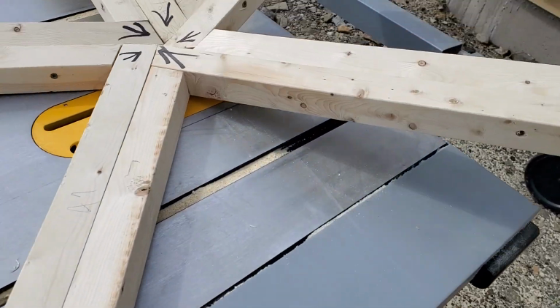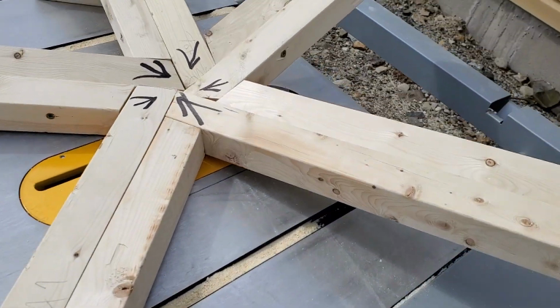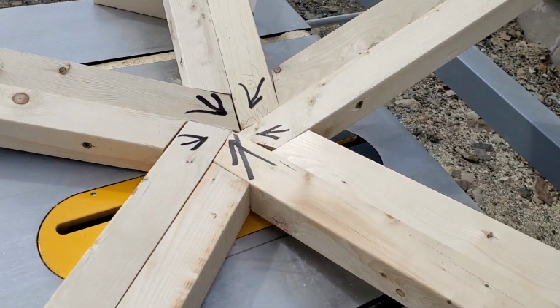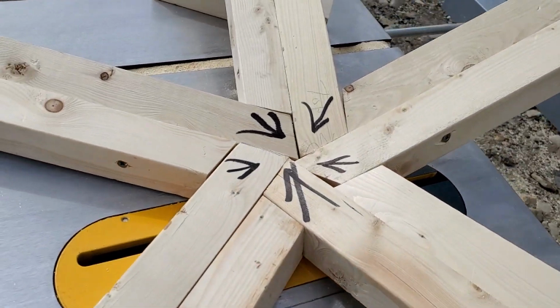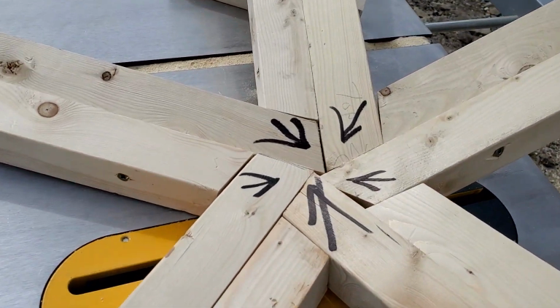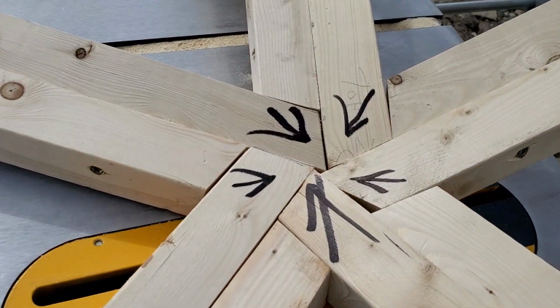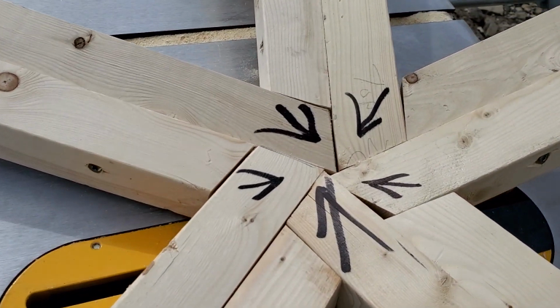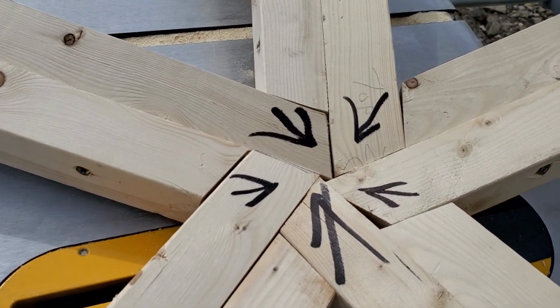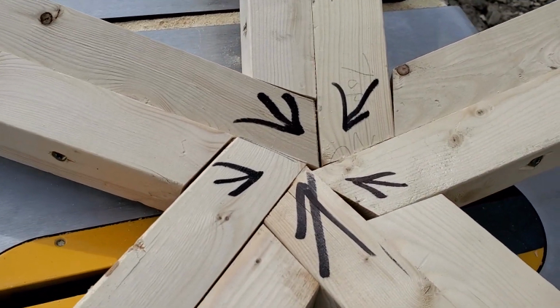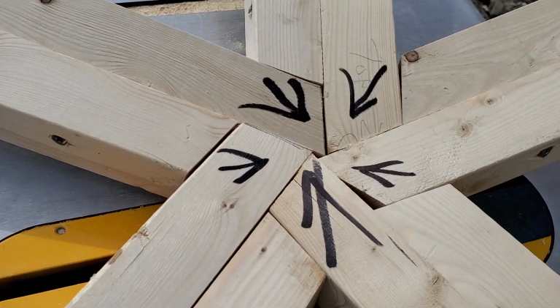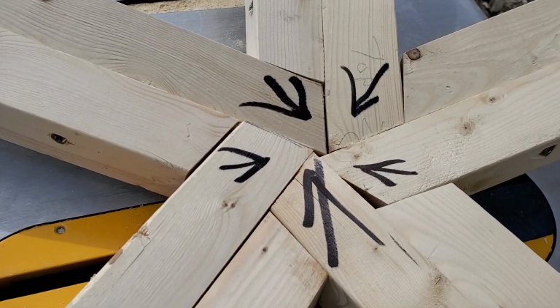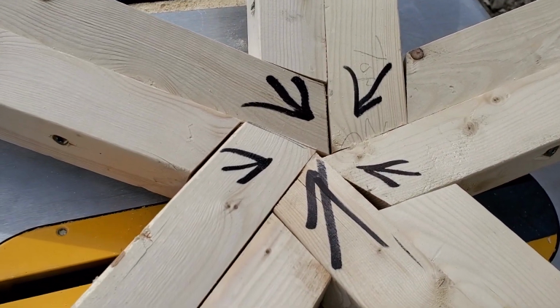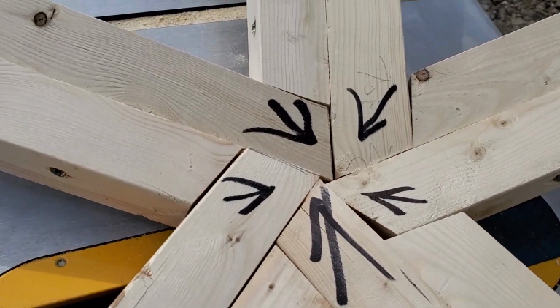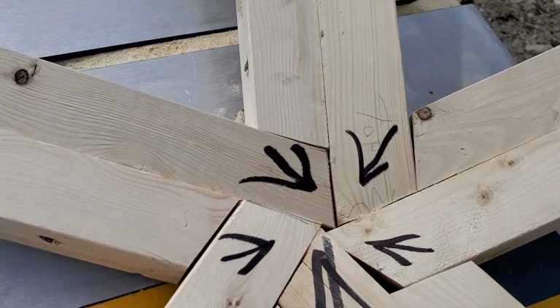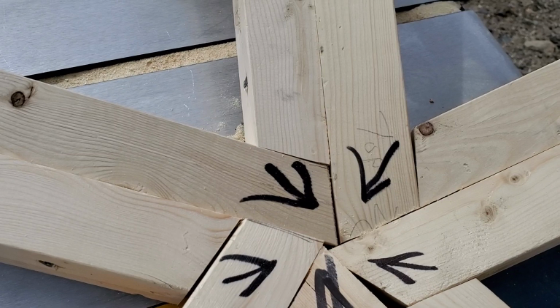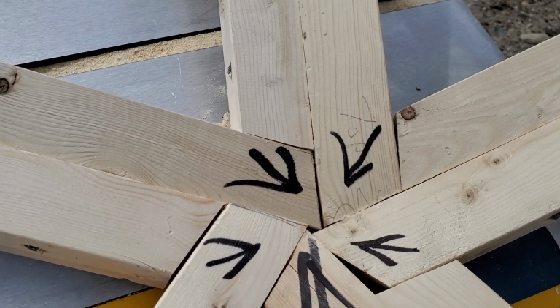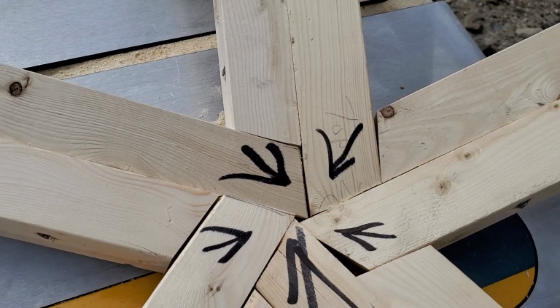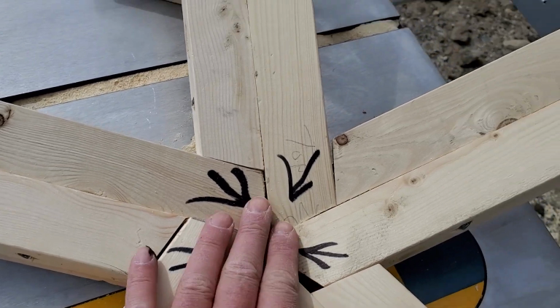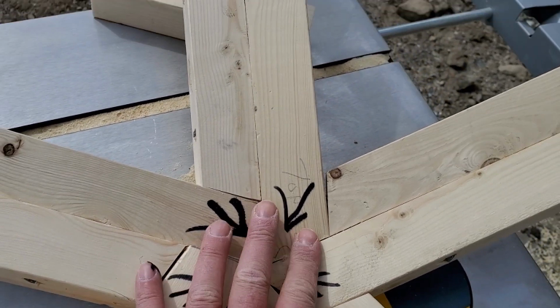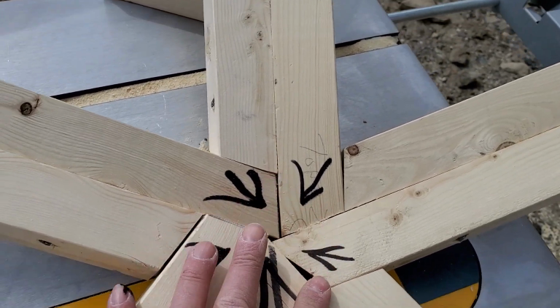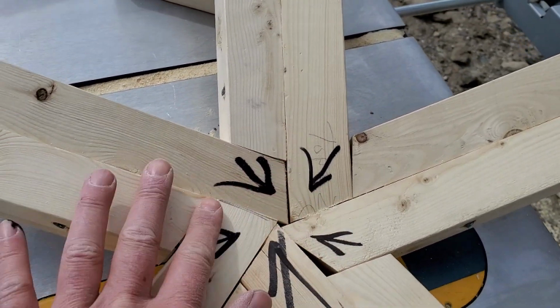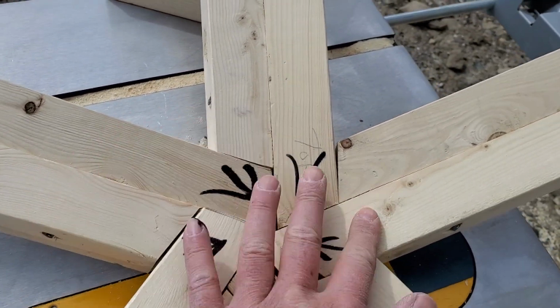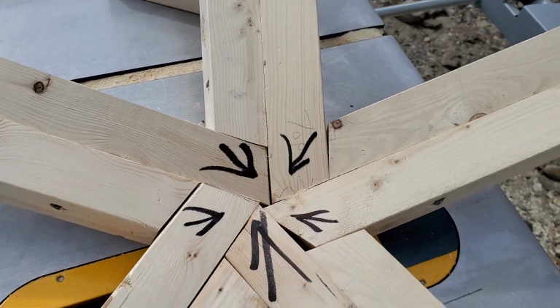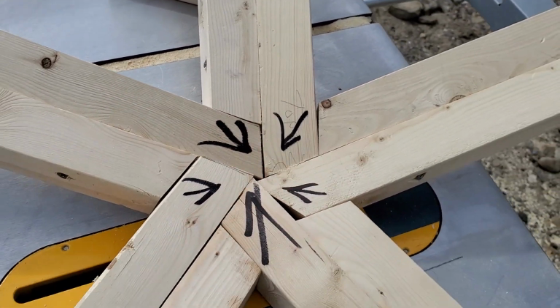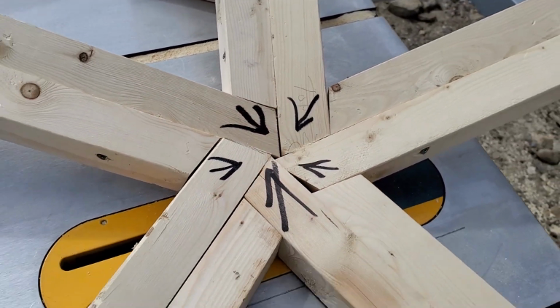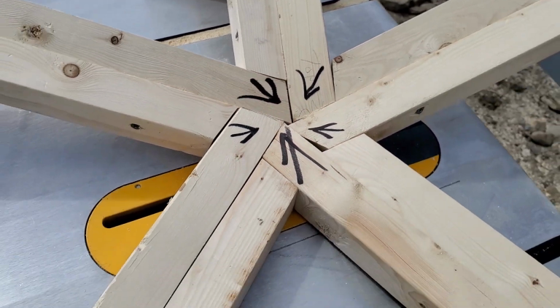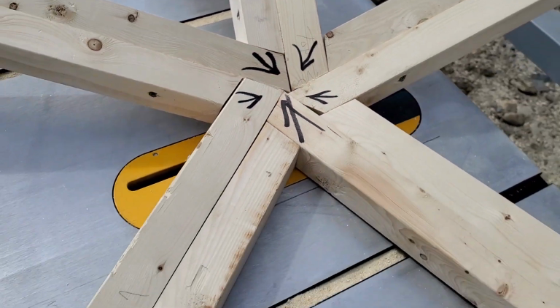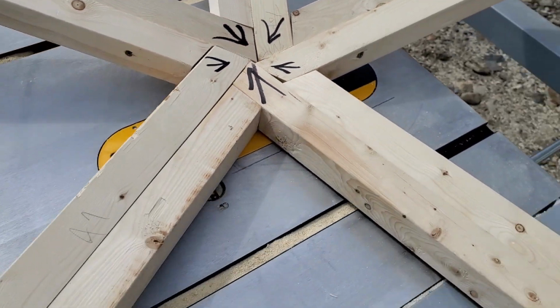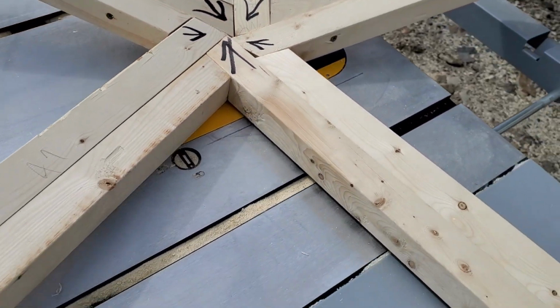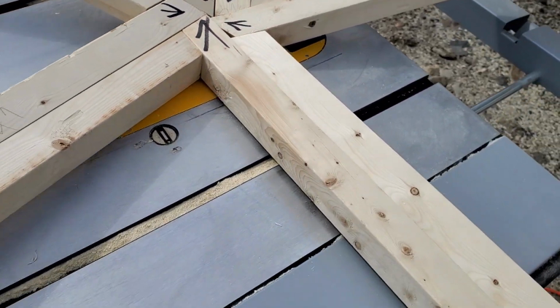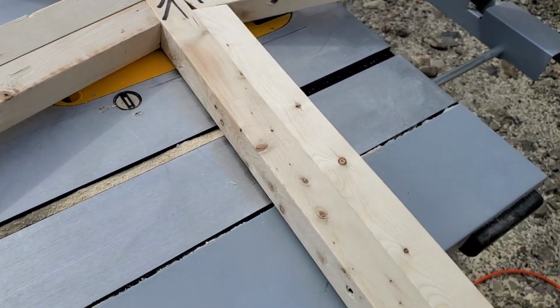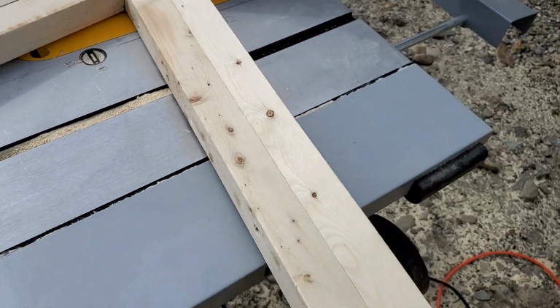Look at that joint. Isn't that a beautiful thing? All the loads just go right around like spokes of a bicycle wheel.